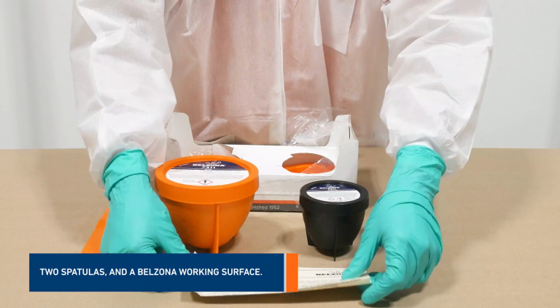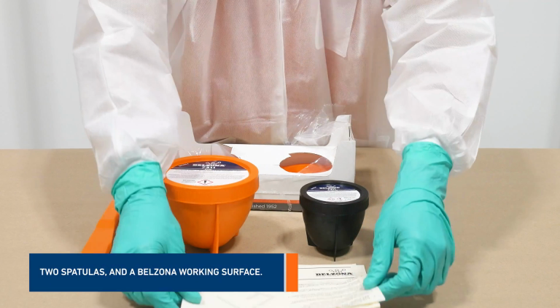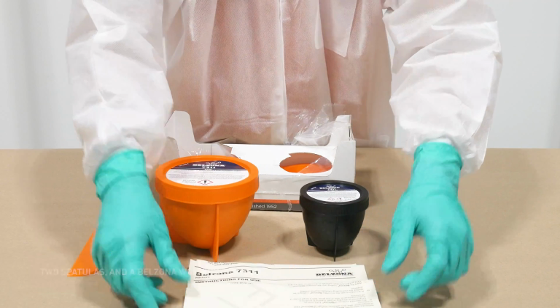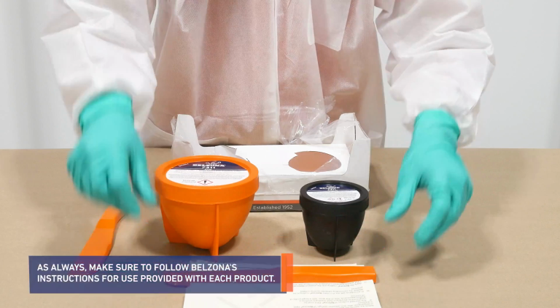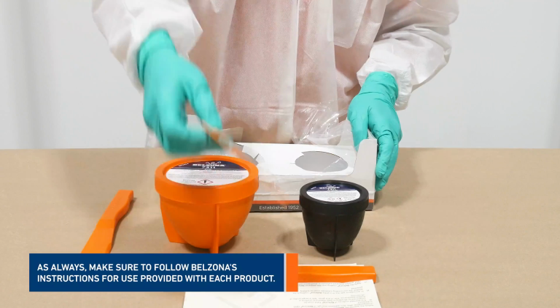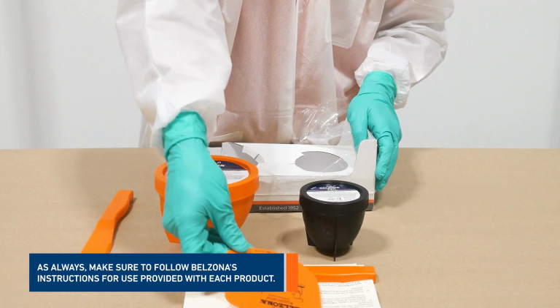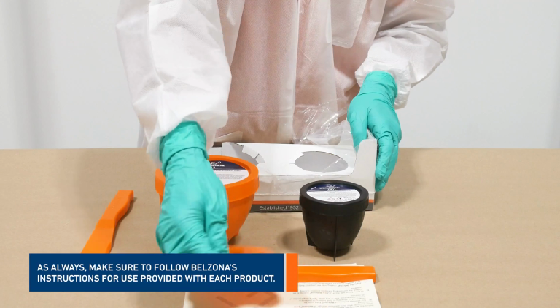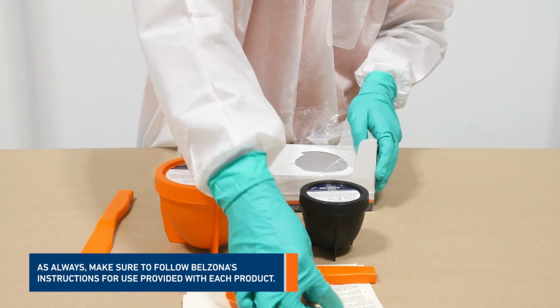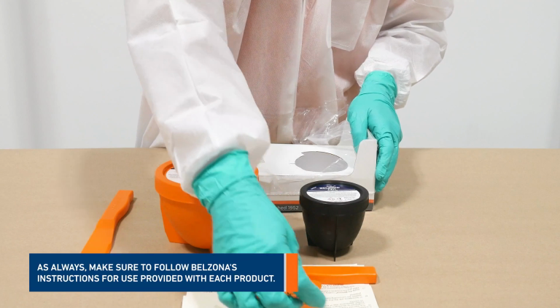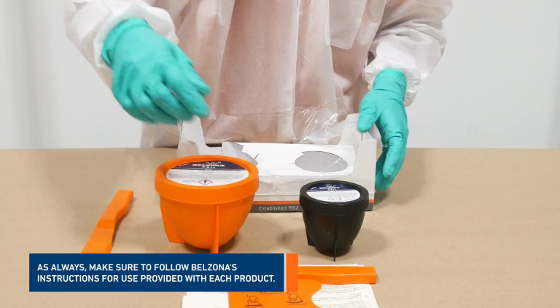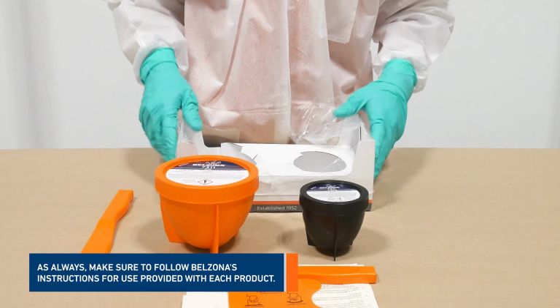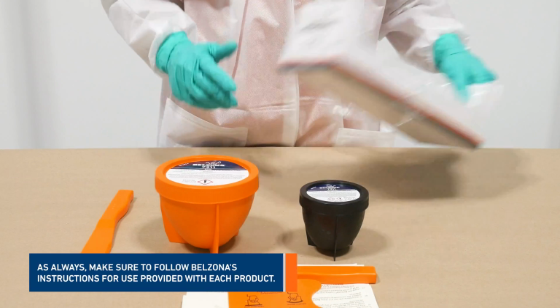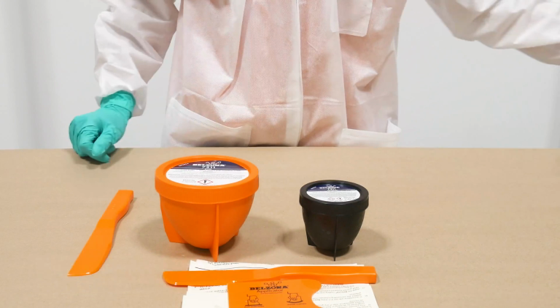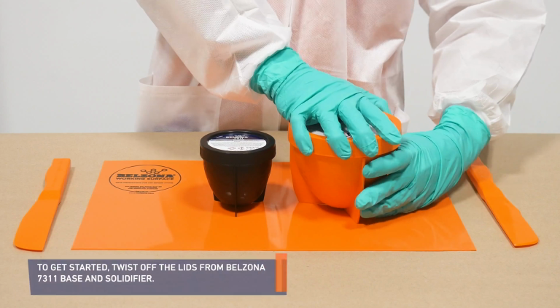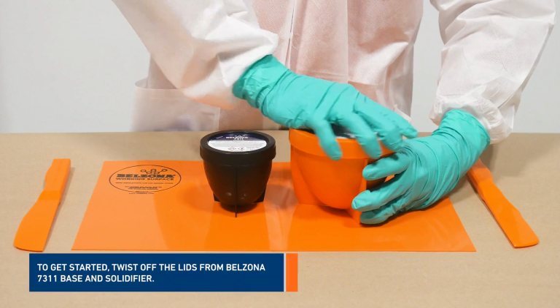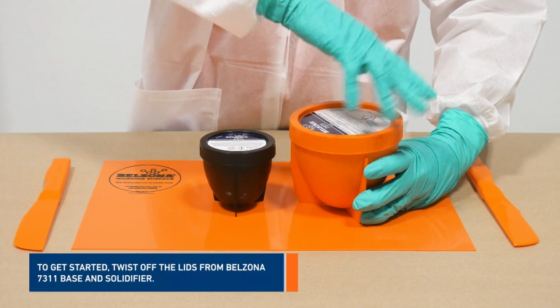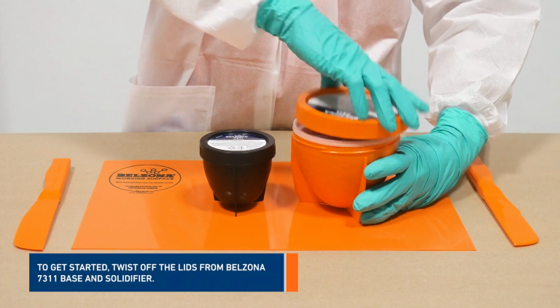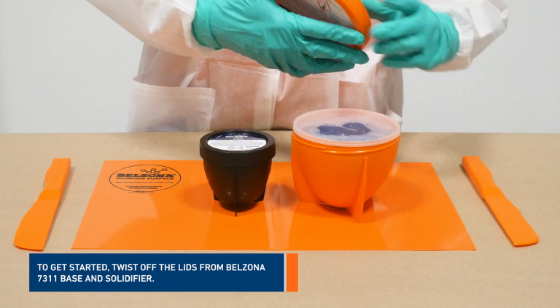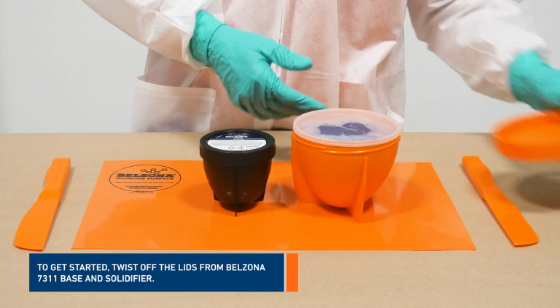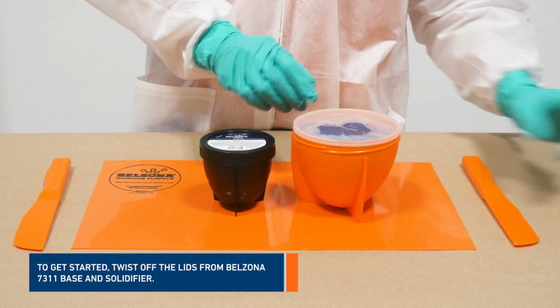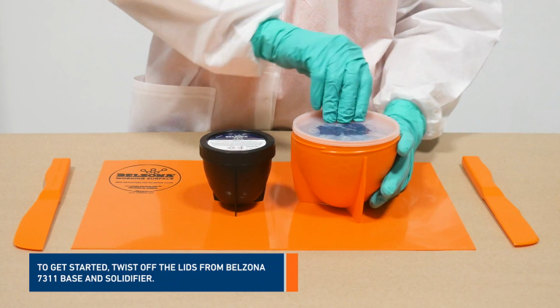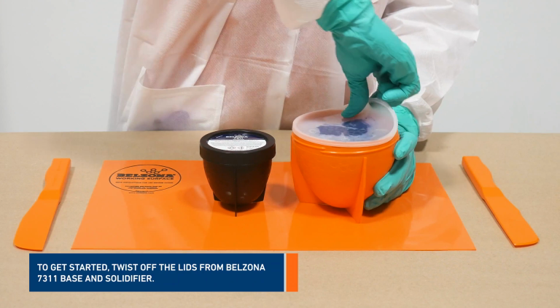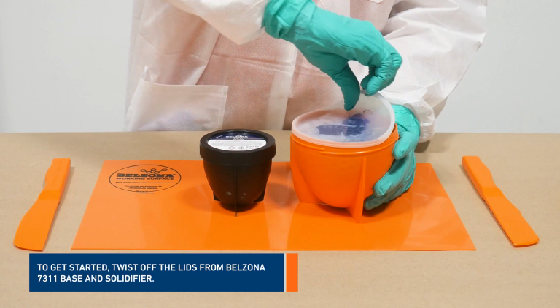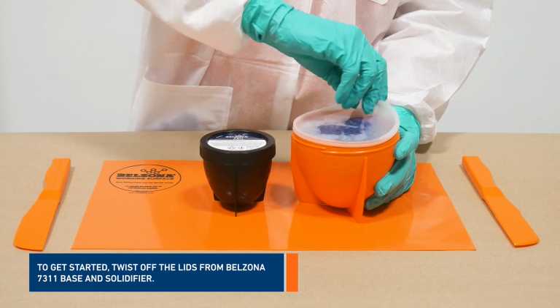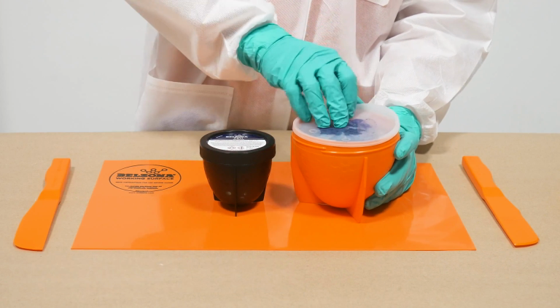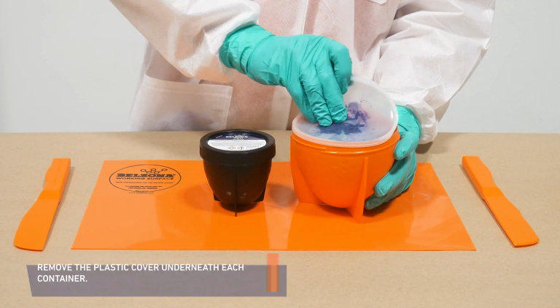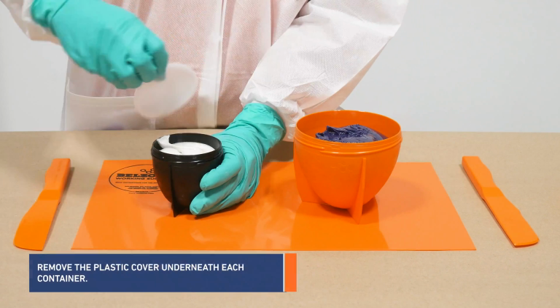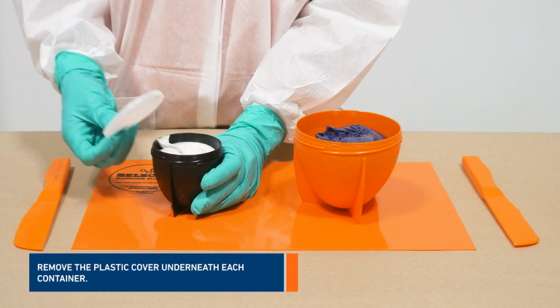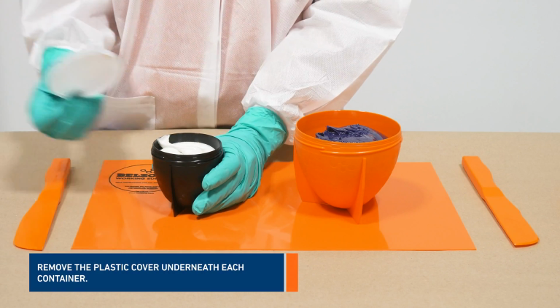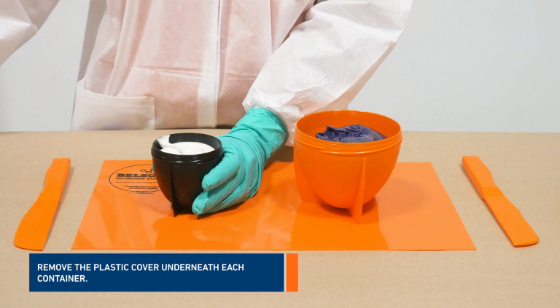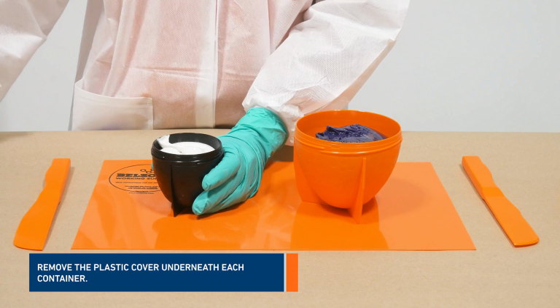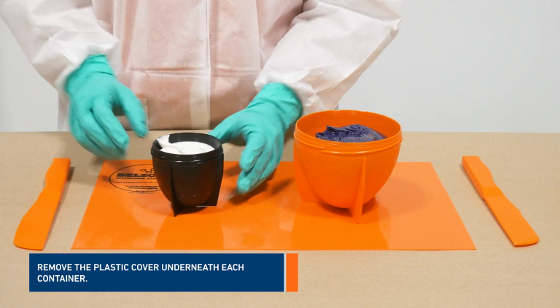As always, make sure to follow Belzona's instructions for use provided with each product. To get started, twist off the lids from Belzona 7311 base and solidifier and remove the plastic cover underneath each container.